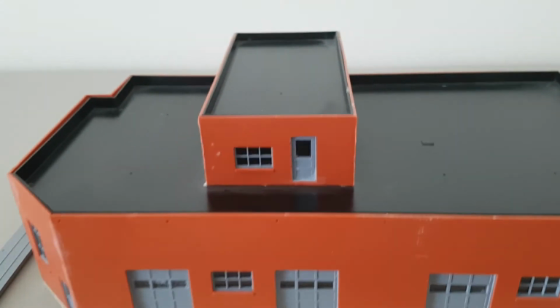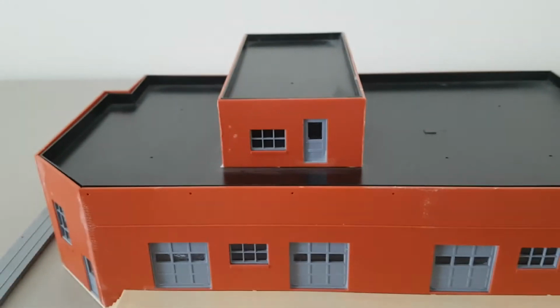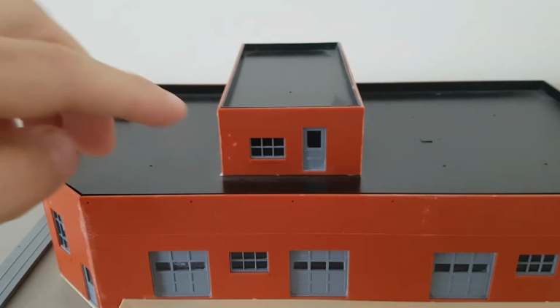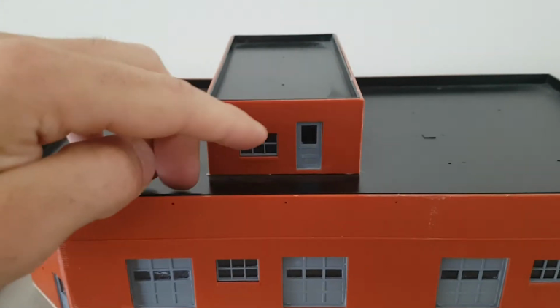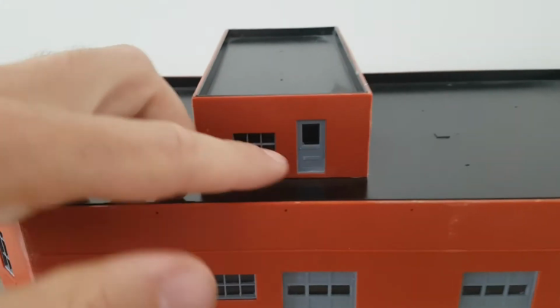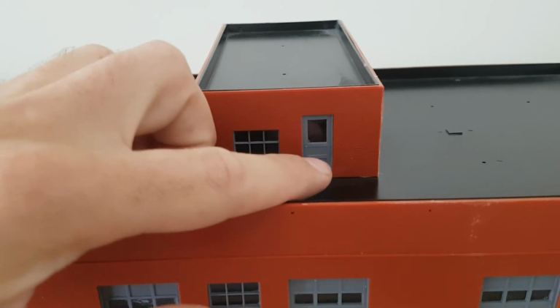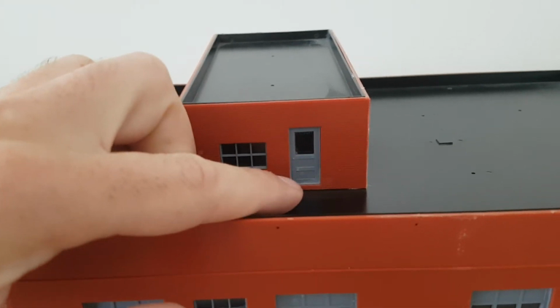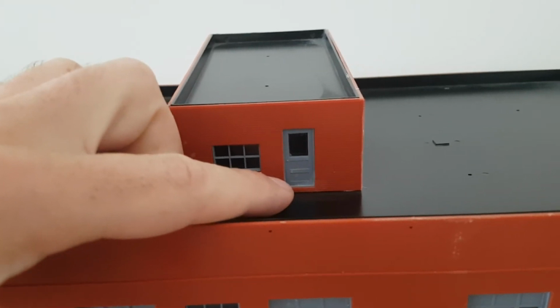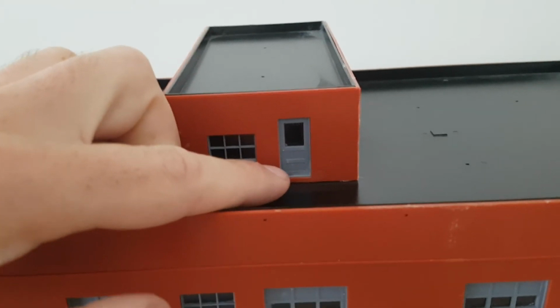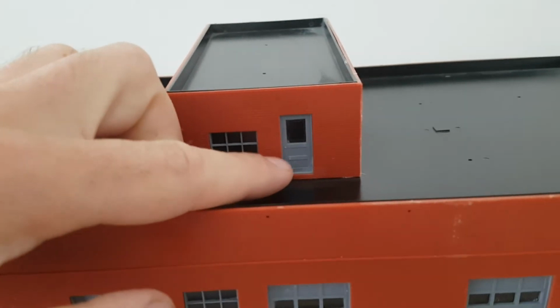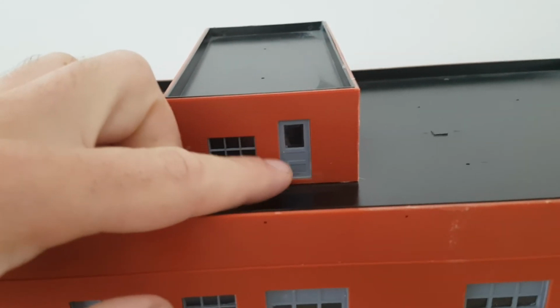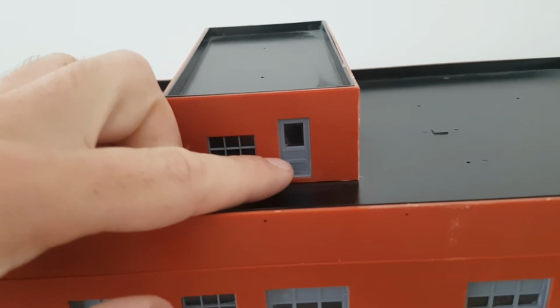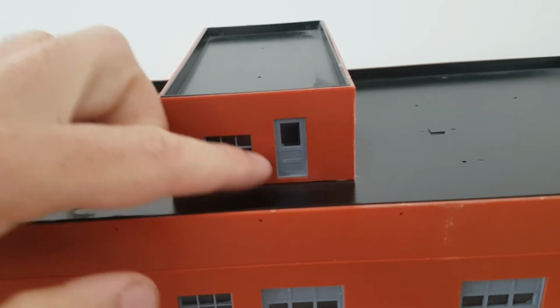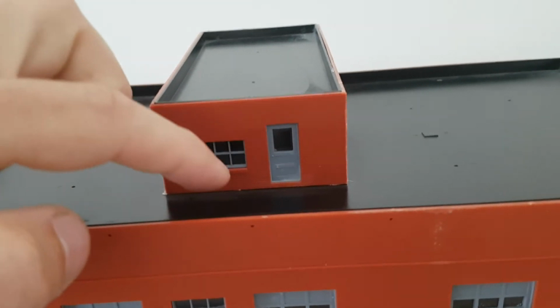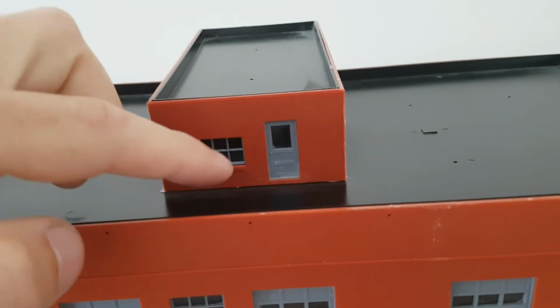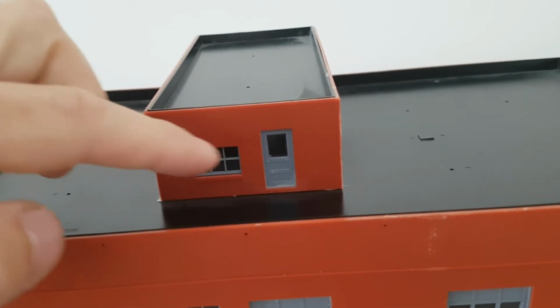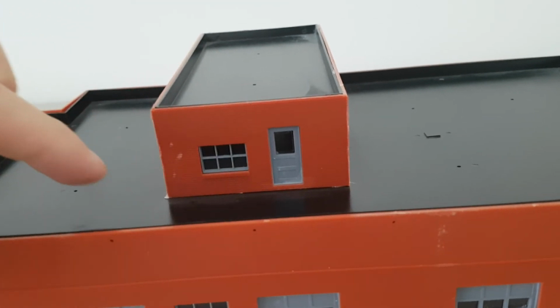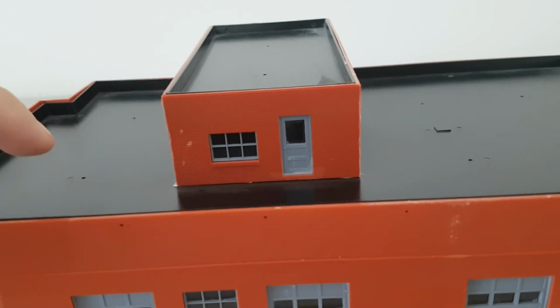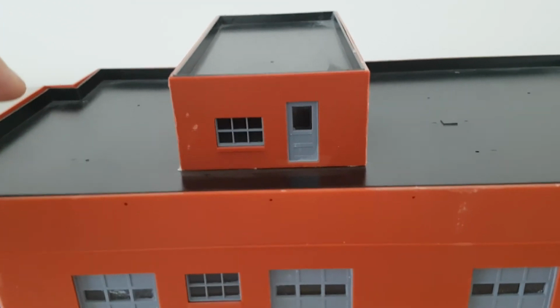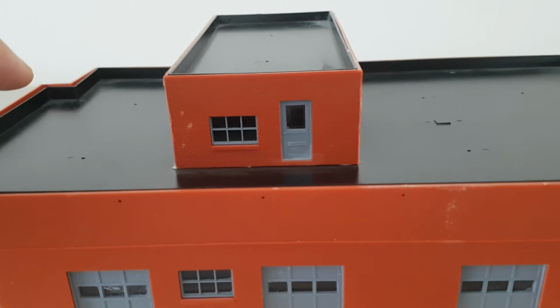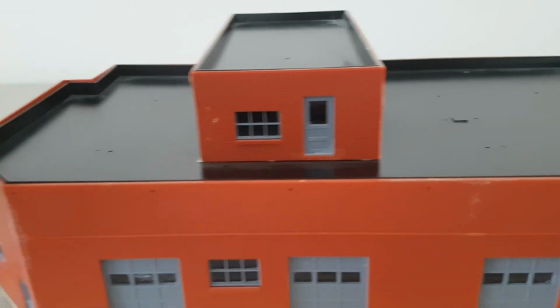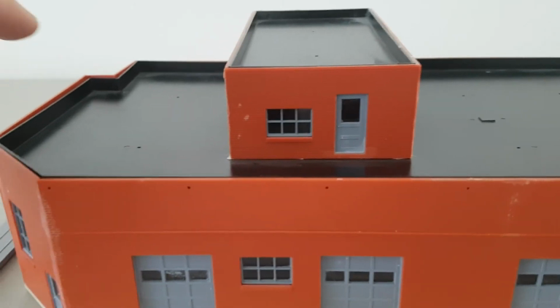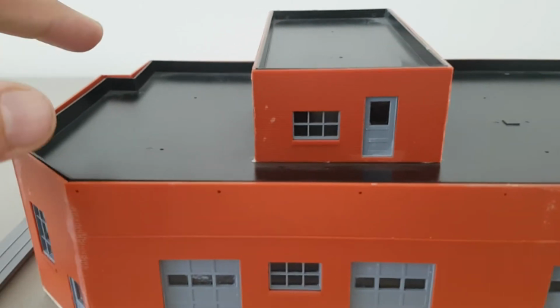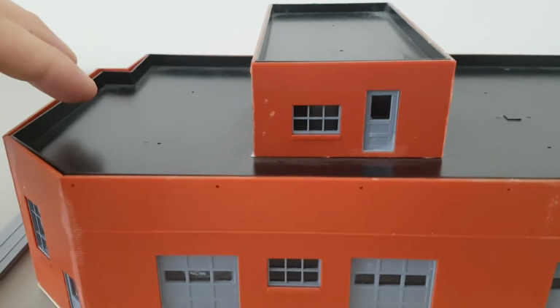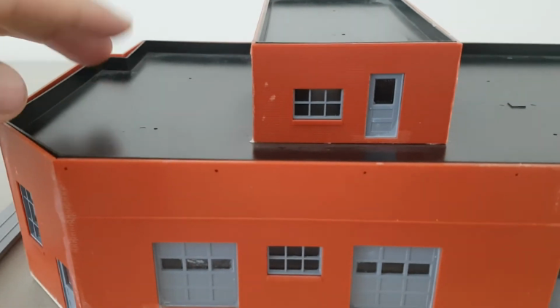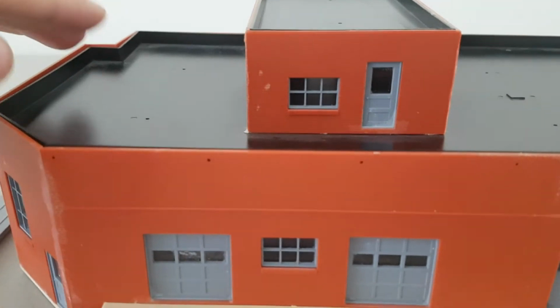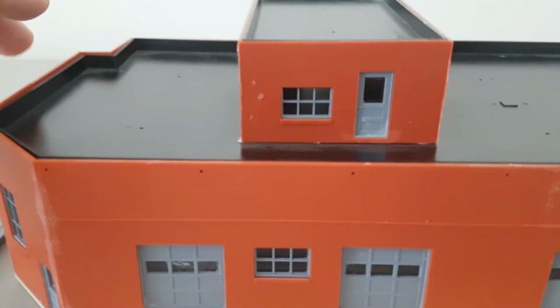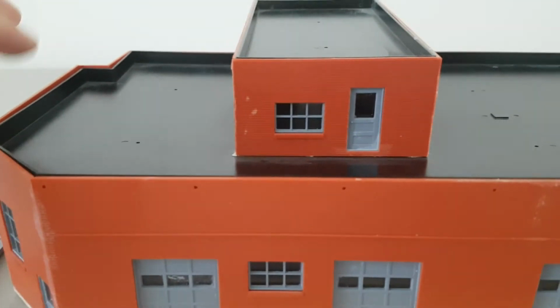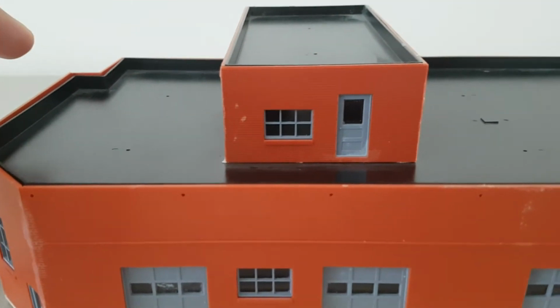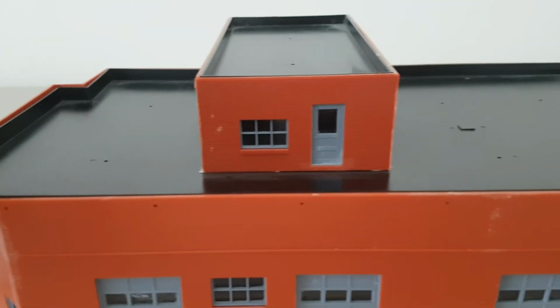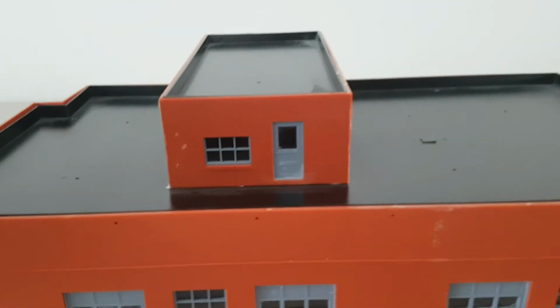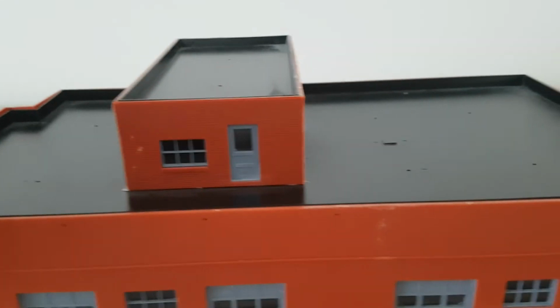I am probably going to have this door taken out to make it look like they've actually got up on top of the roof, and add garbage and debris and all that up there.